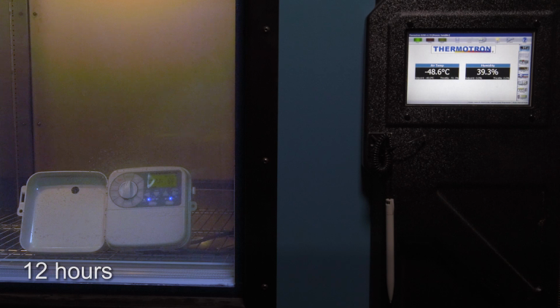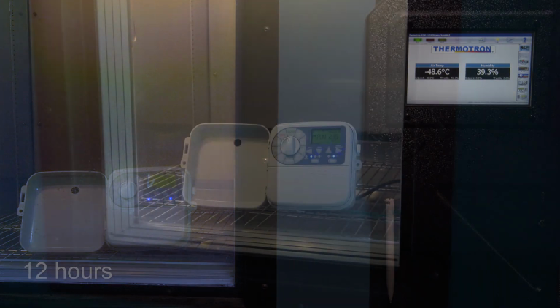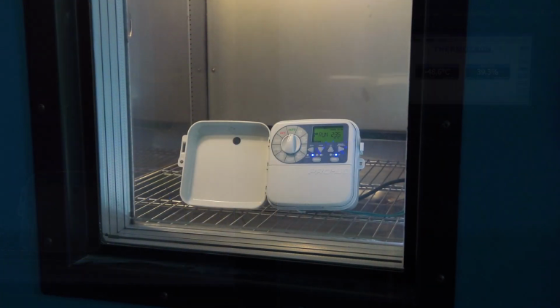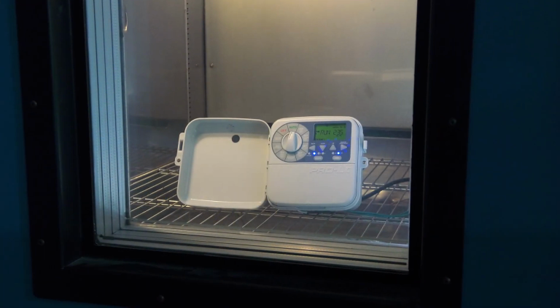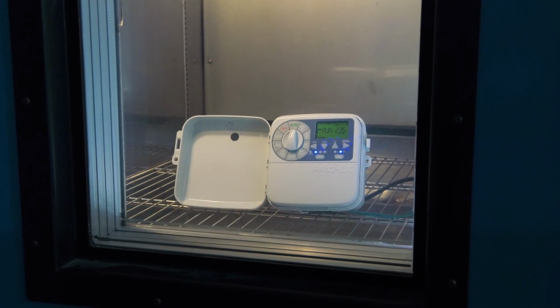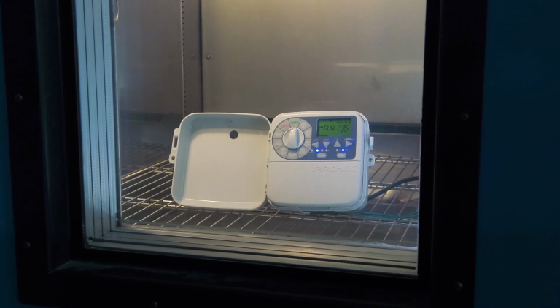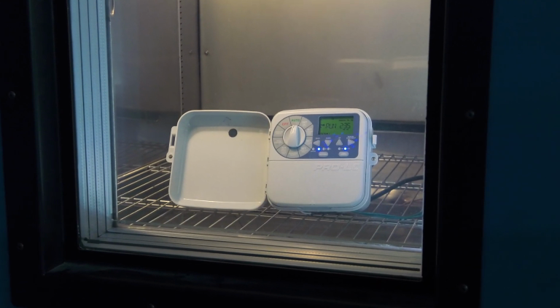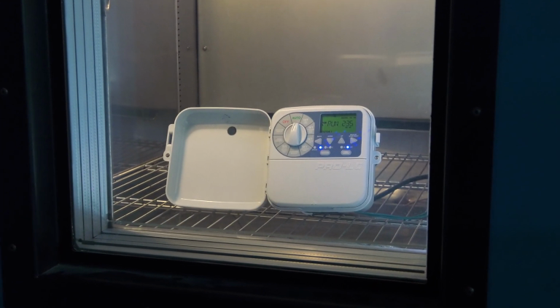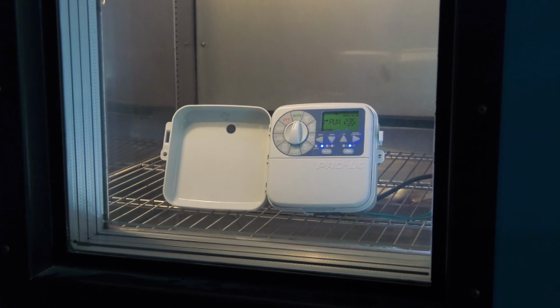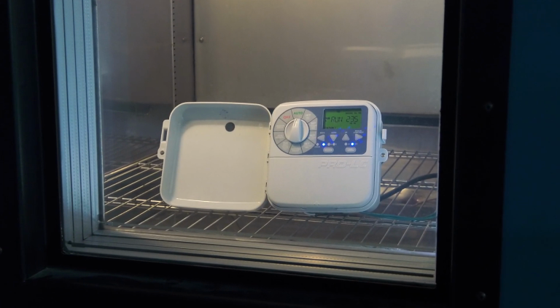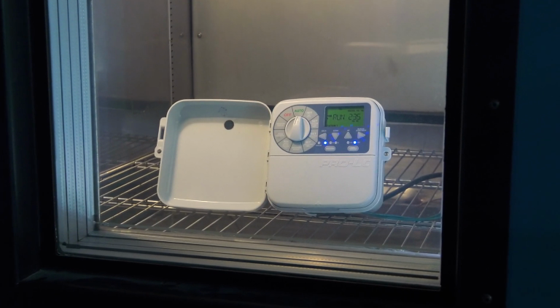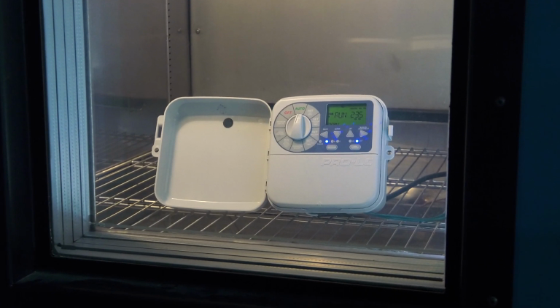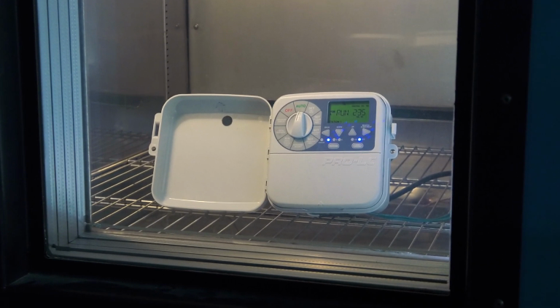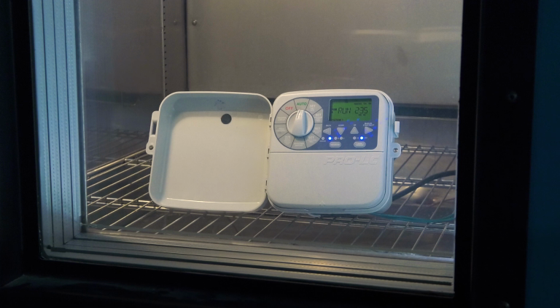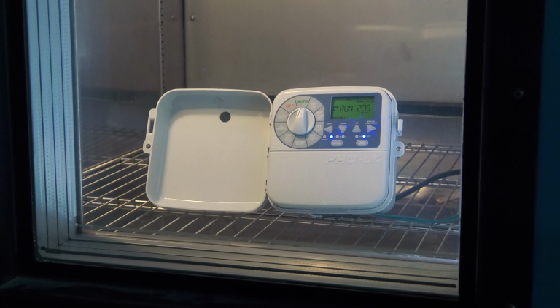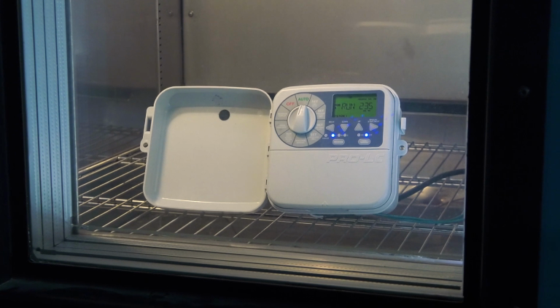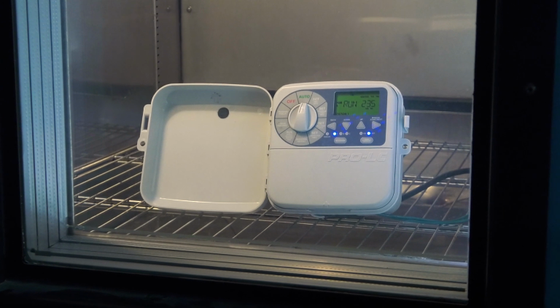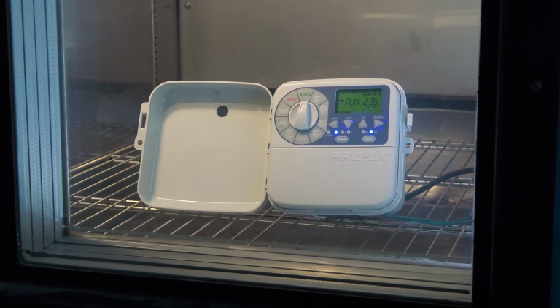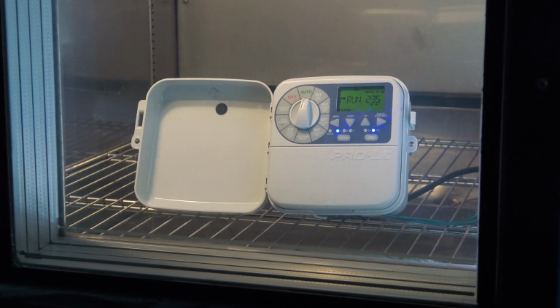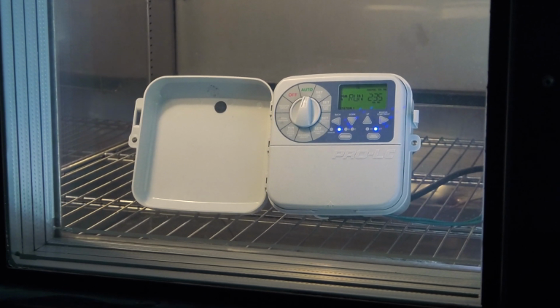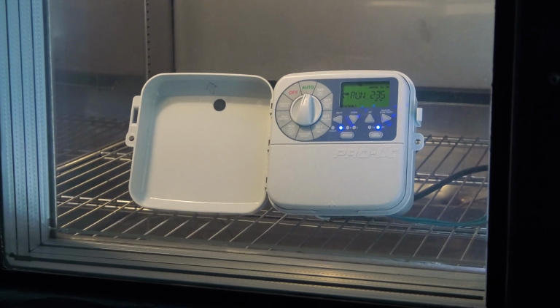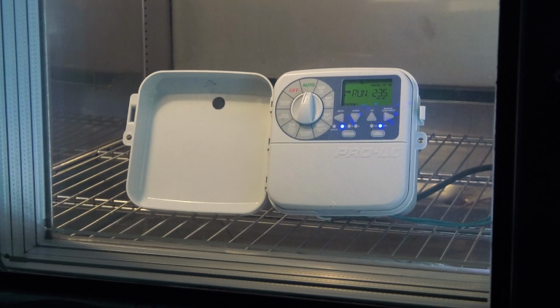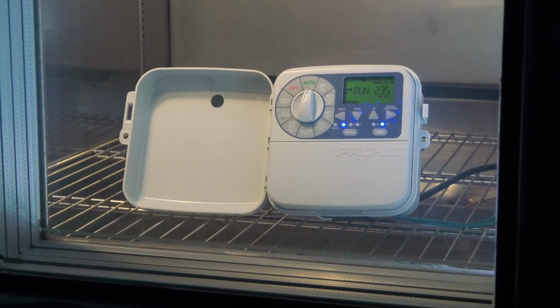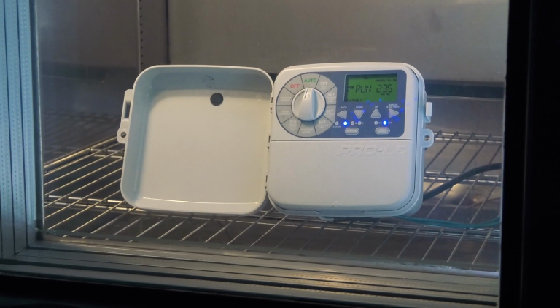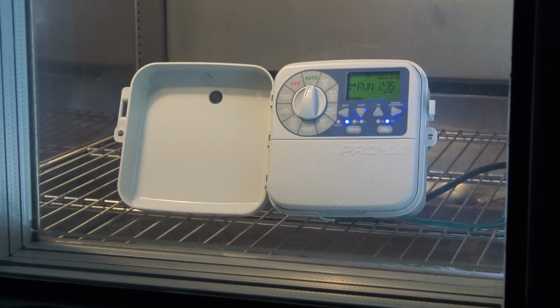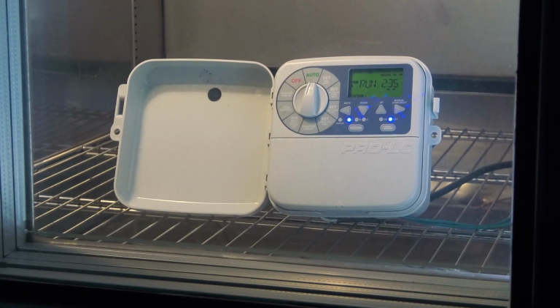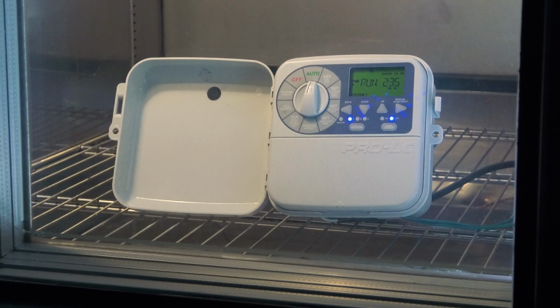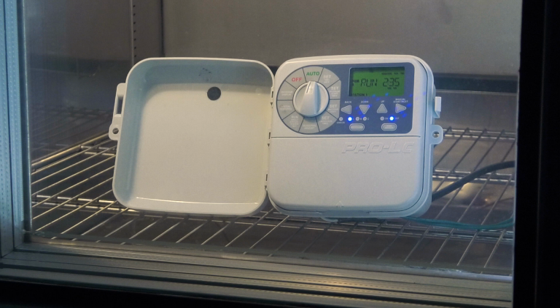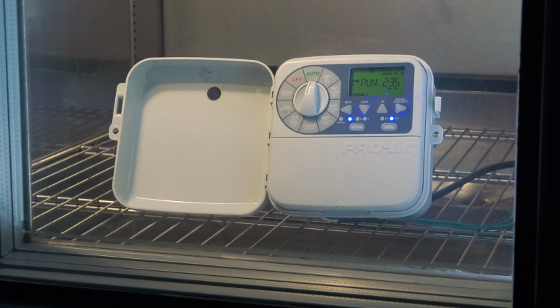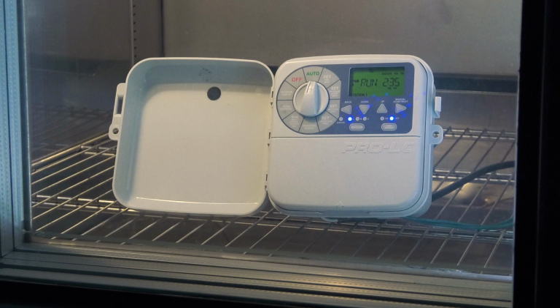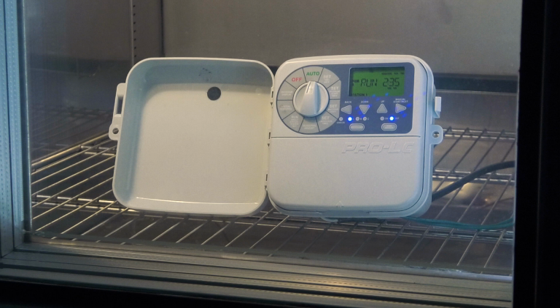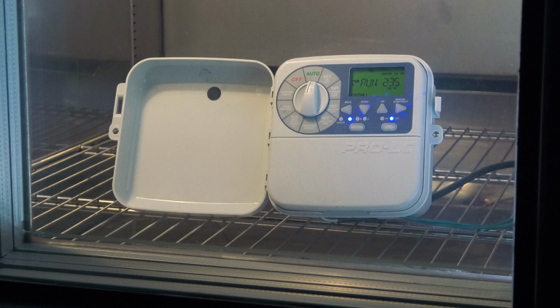In extreme cold situations, an LCD can go into freeze mode. However, with a Pro LC Controller, we found that it took until negative 40 degrees centigrade for this to occur.